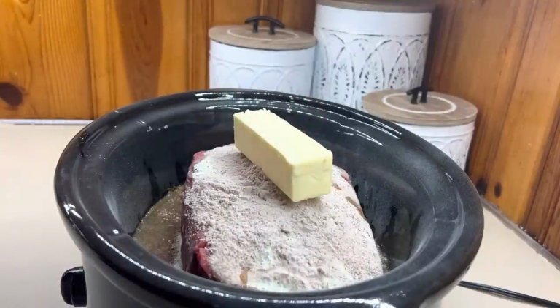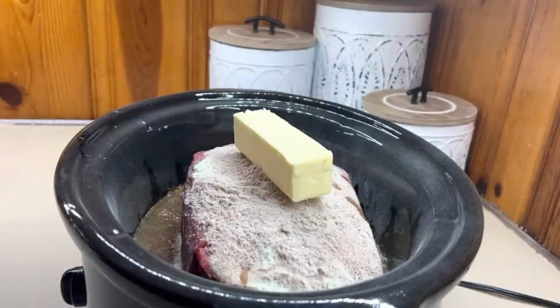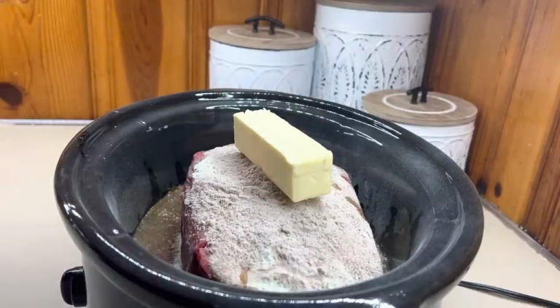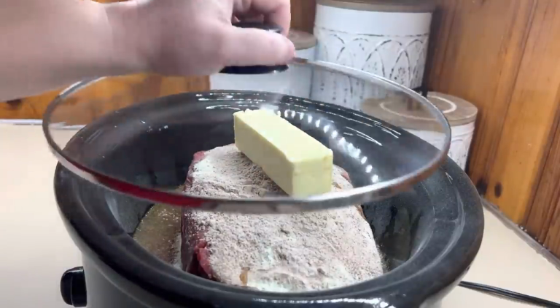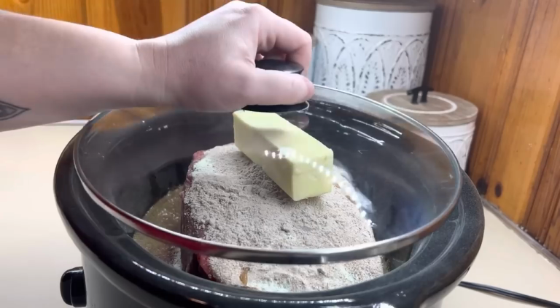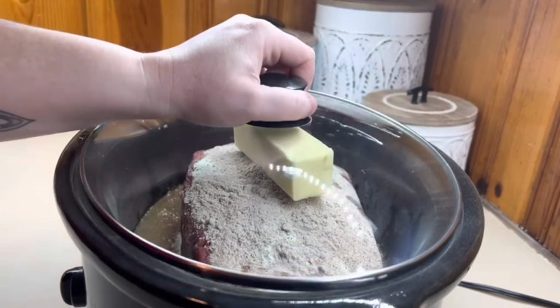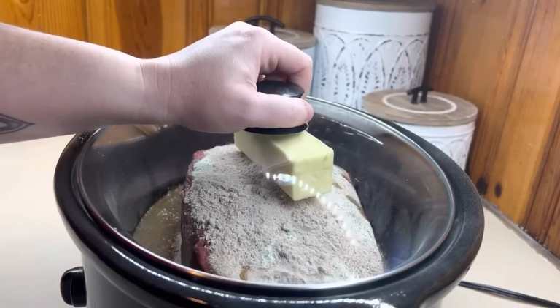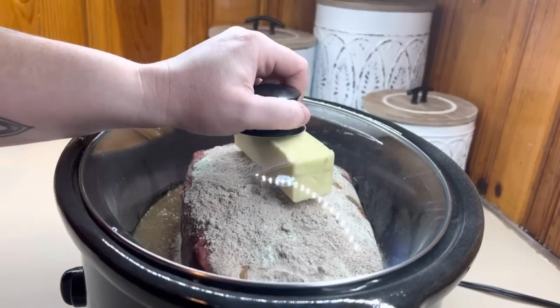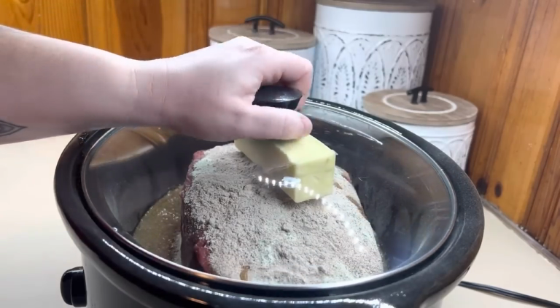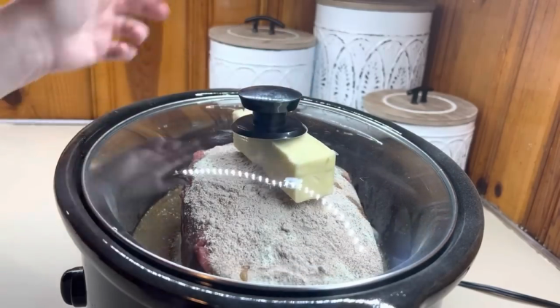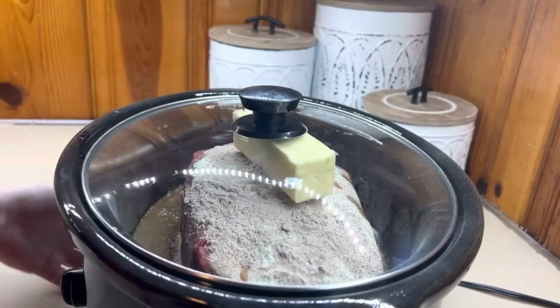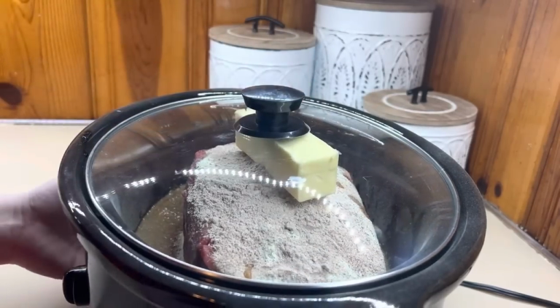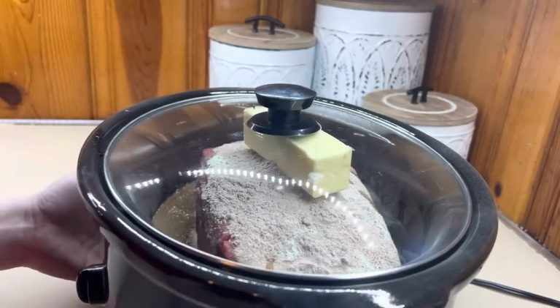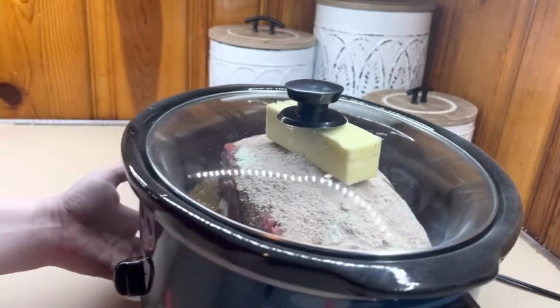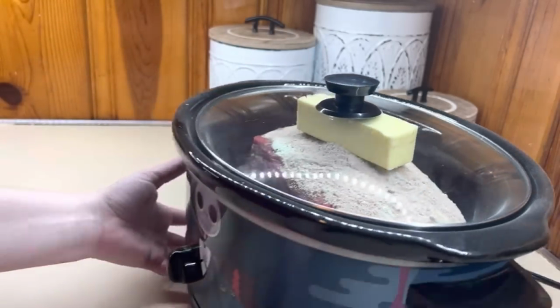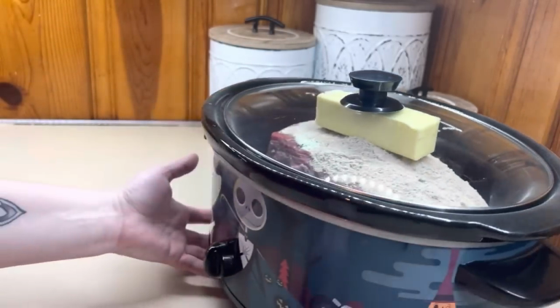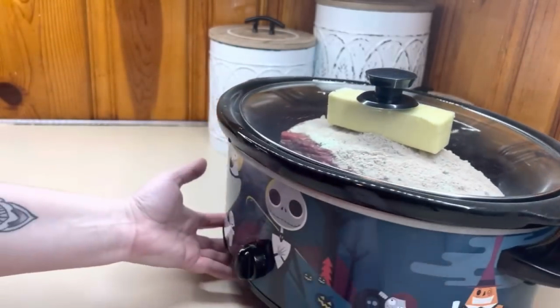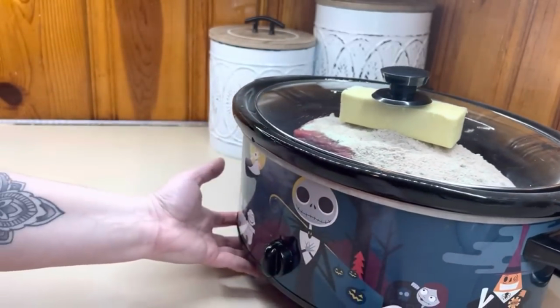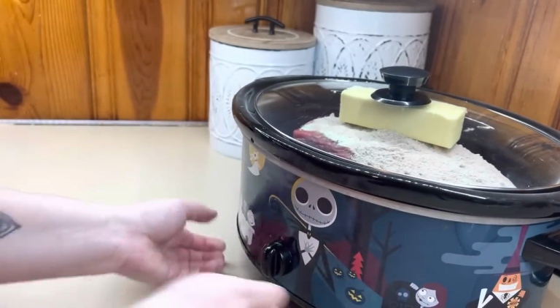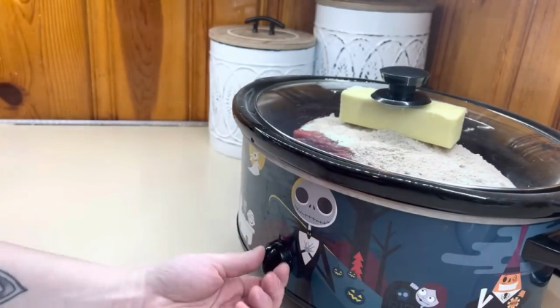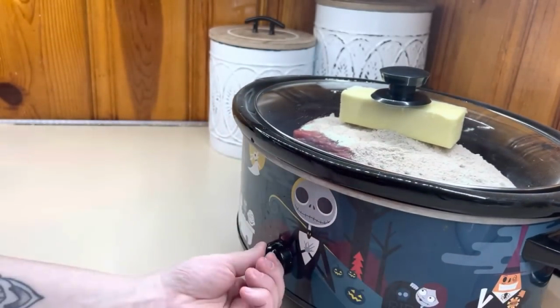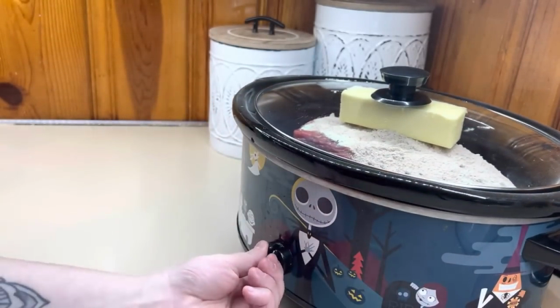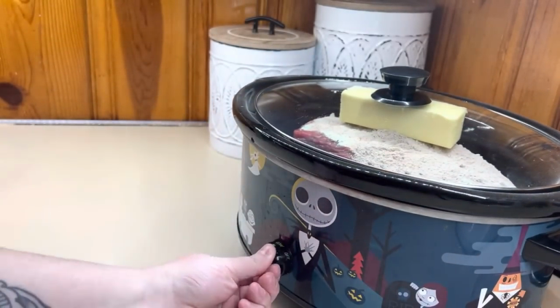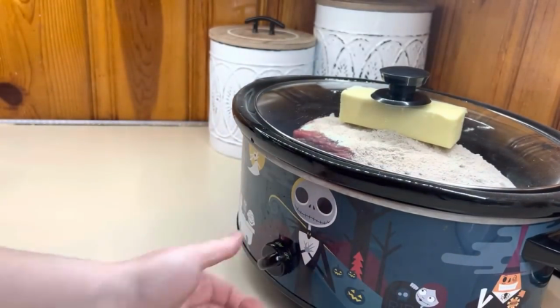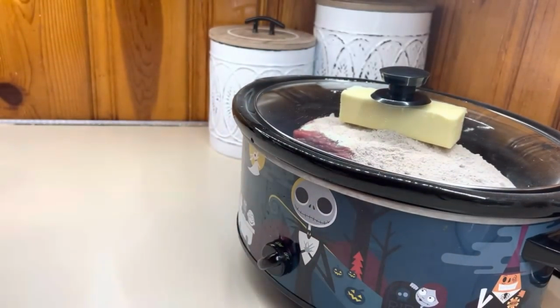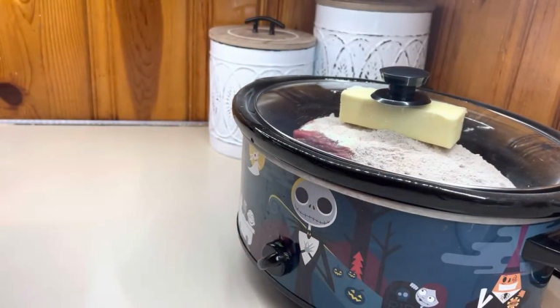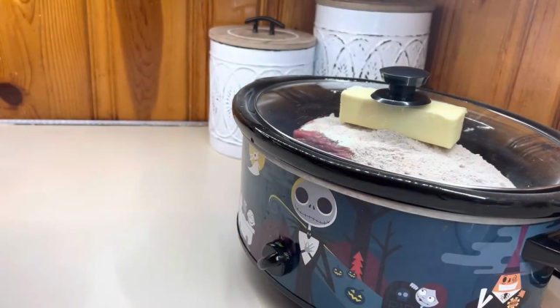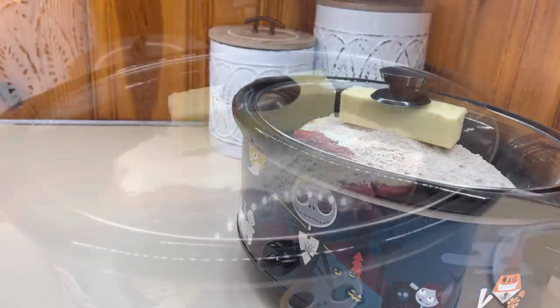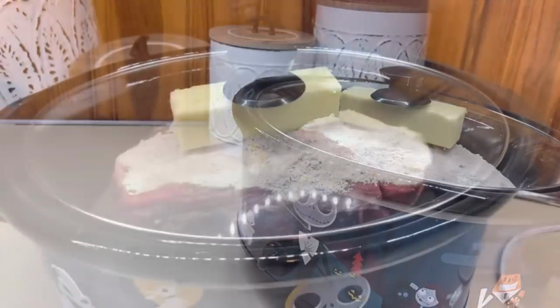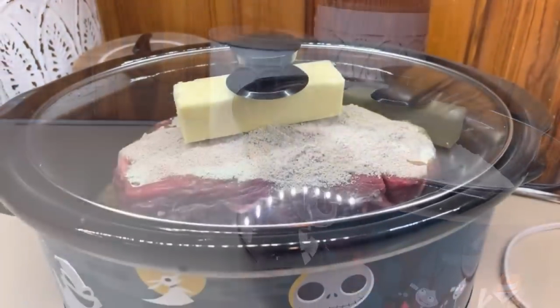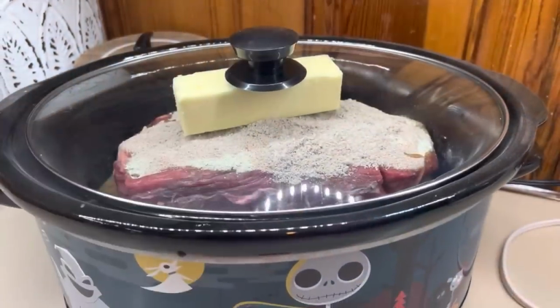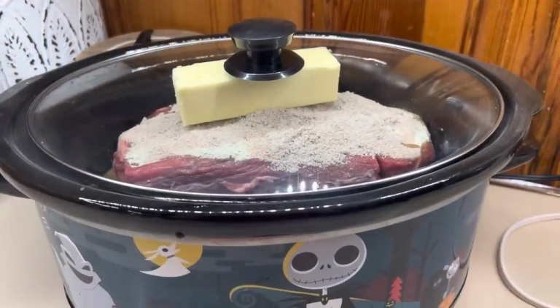I'm going to add all the ingredients in, put the lid on it, and you want your roast to cook about 10 hours. You want to make sure it's nice and fall-apart tender.